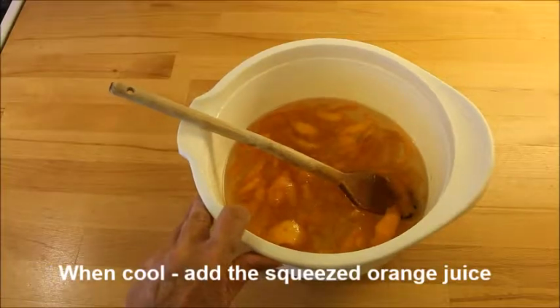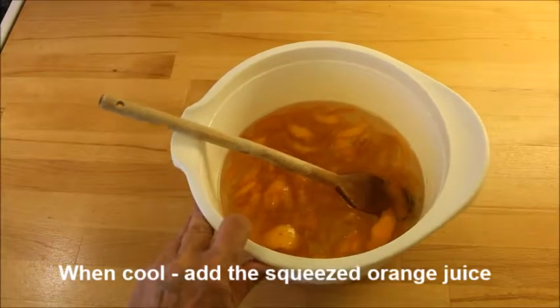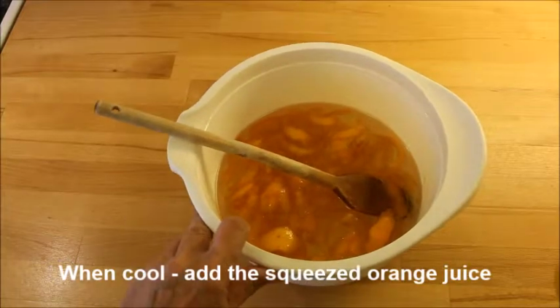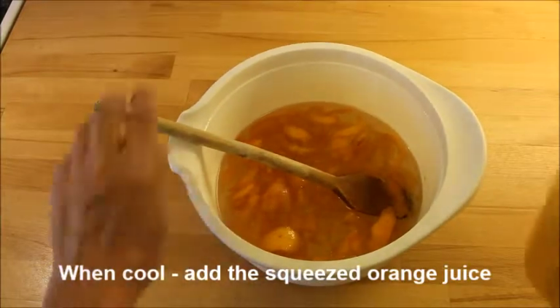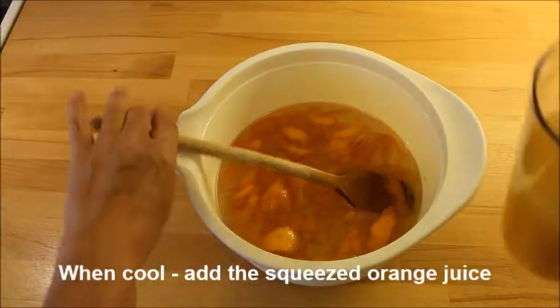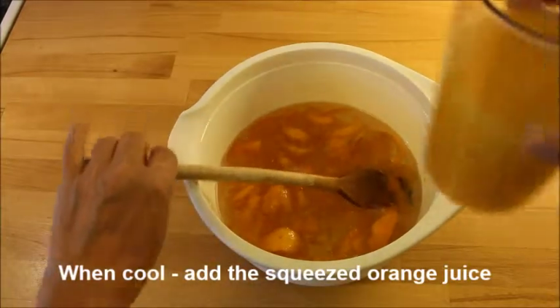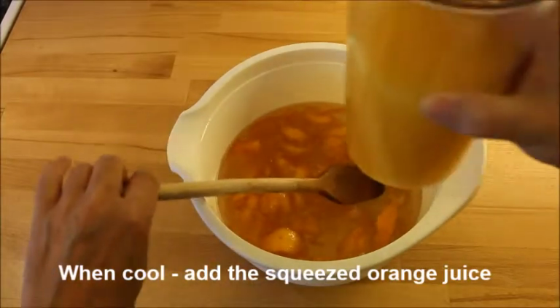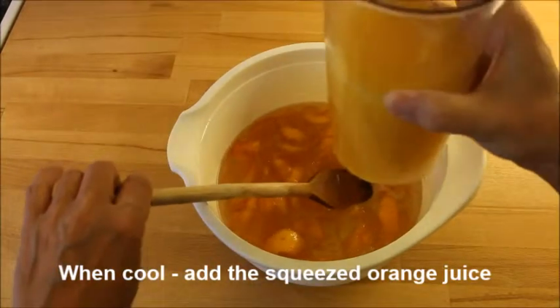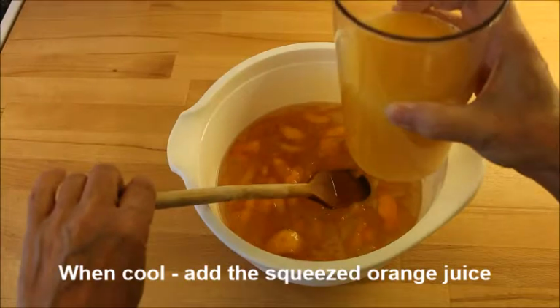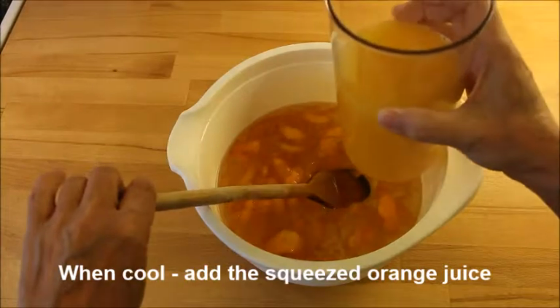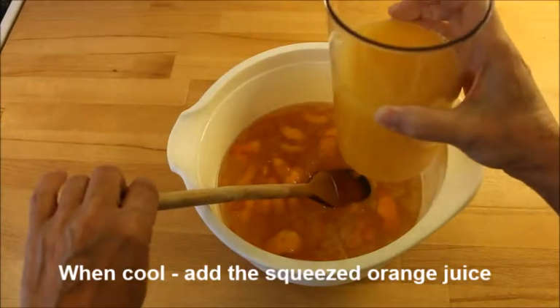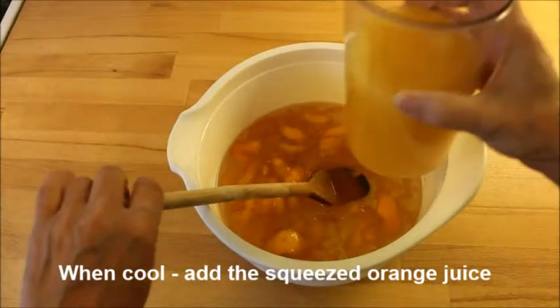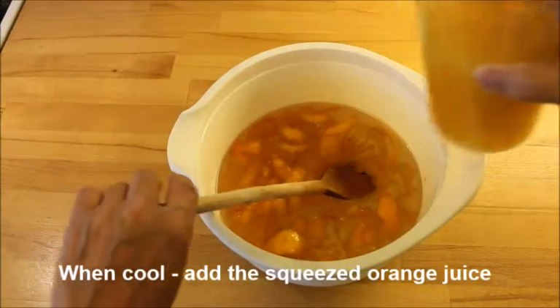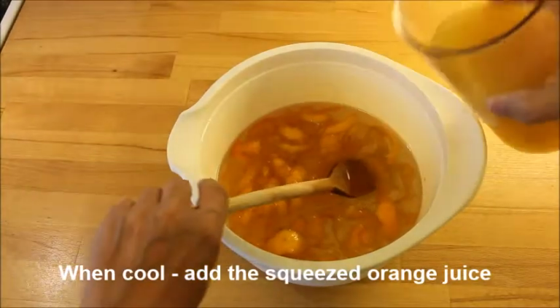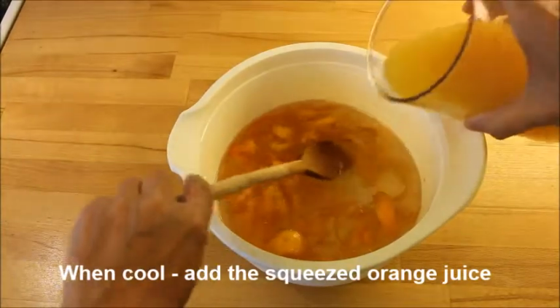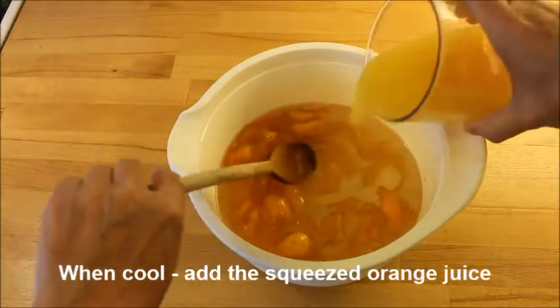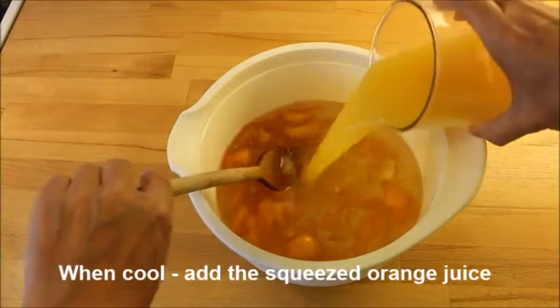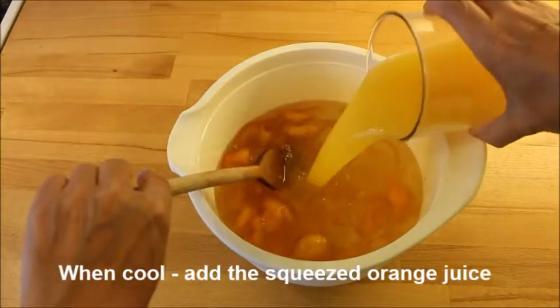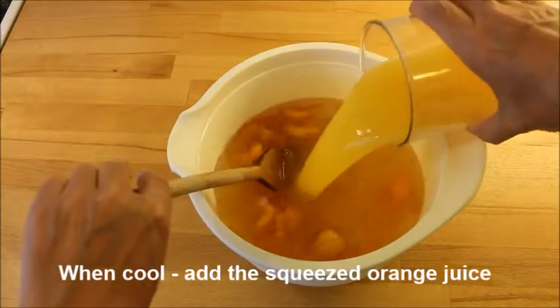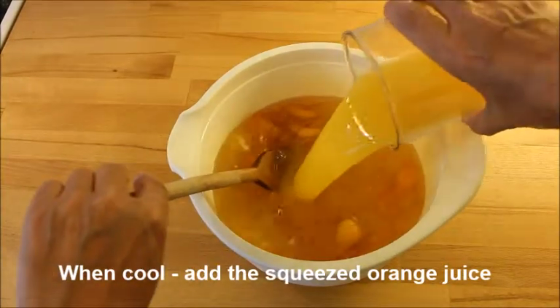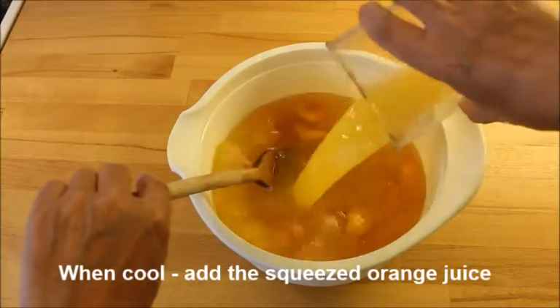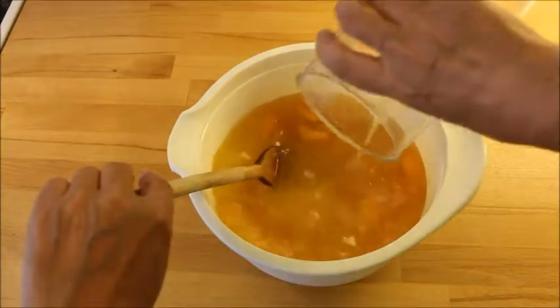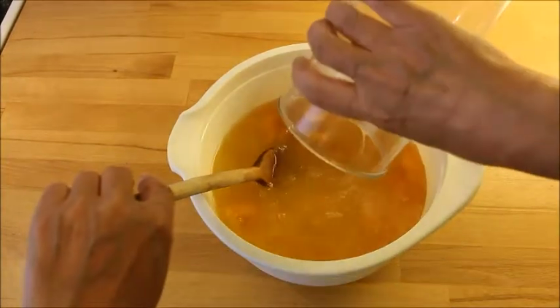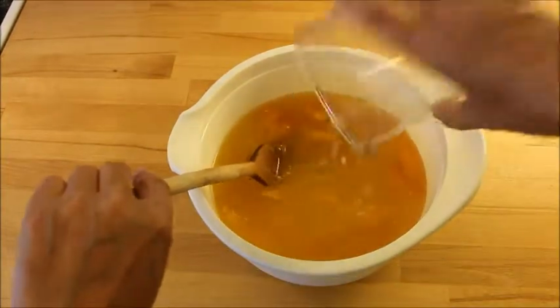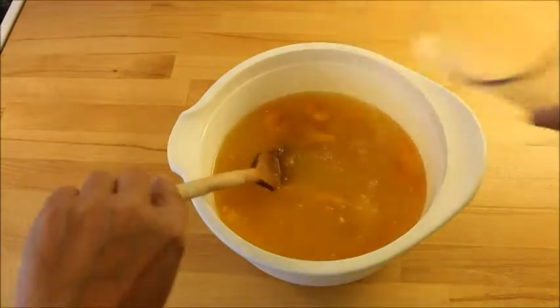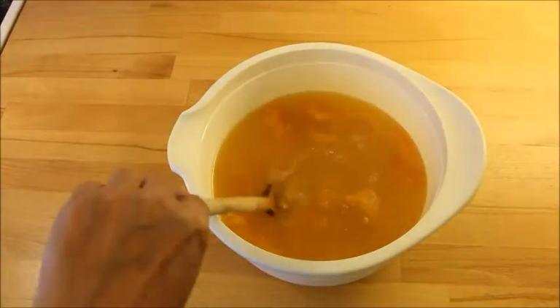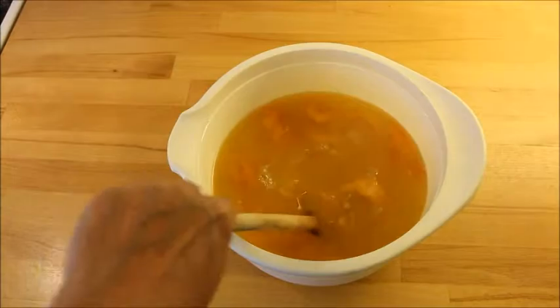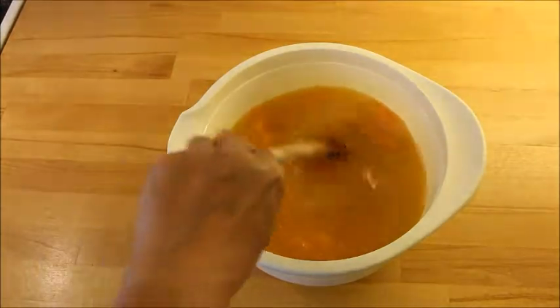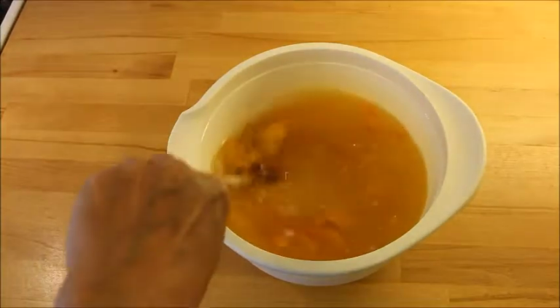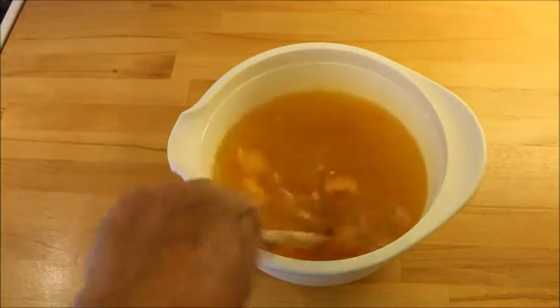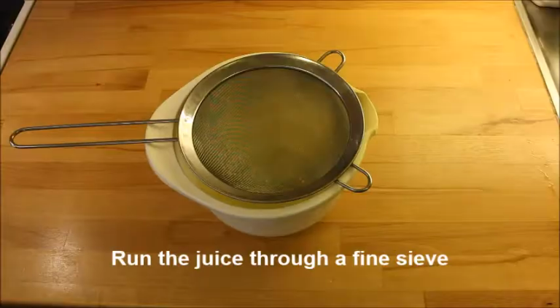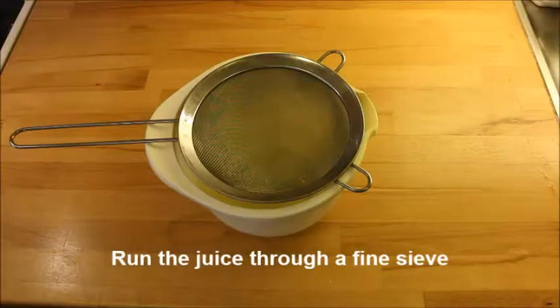When it has cooled down, you pour over the squeezed orange juice and let it set for a while.